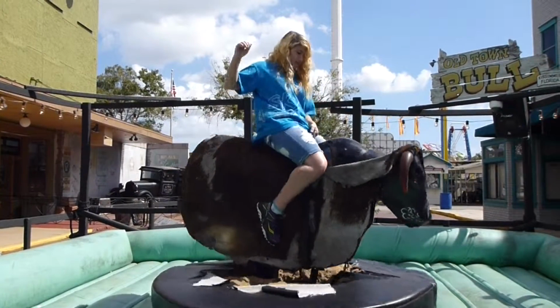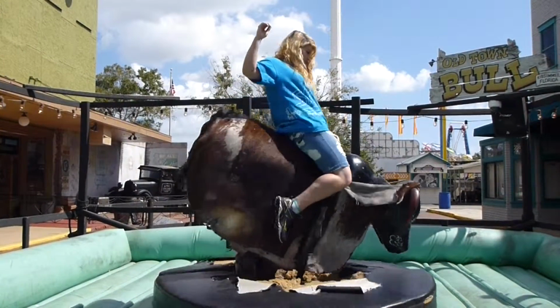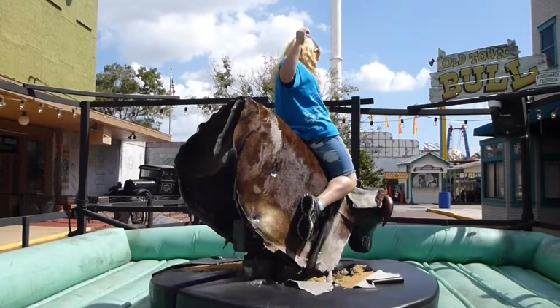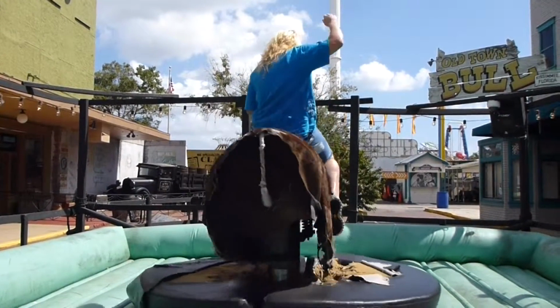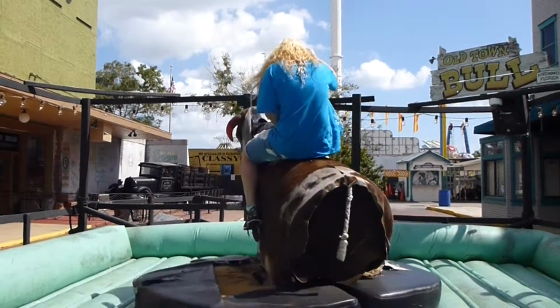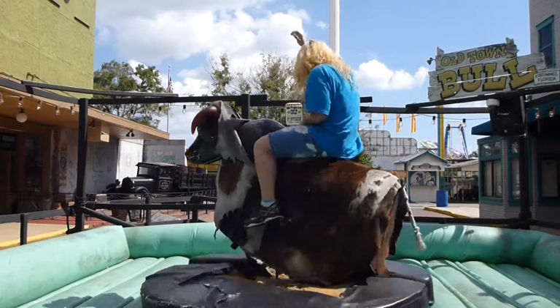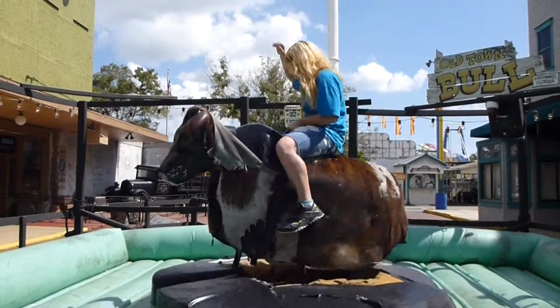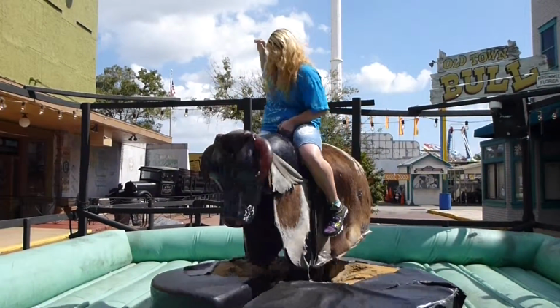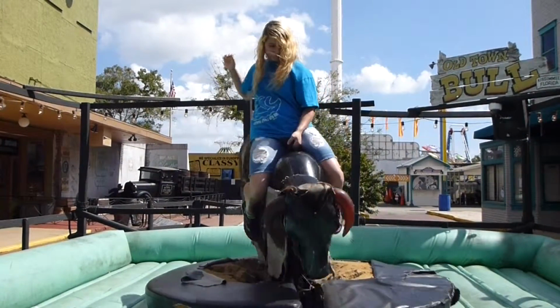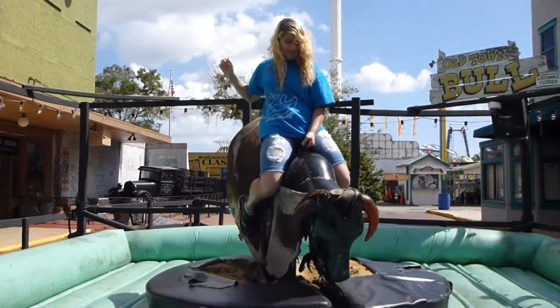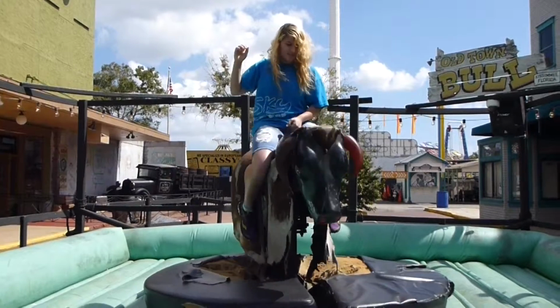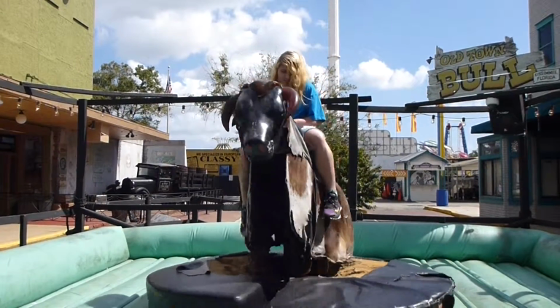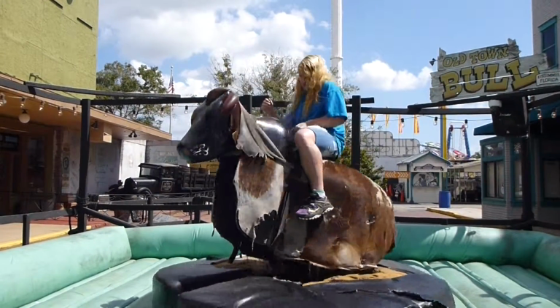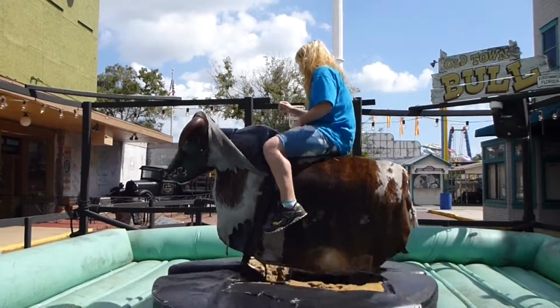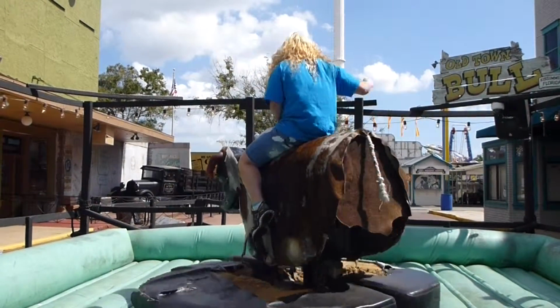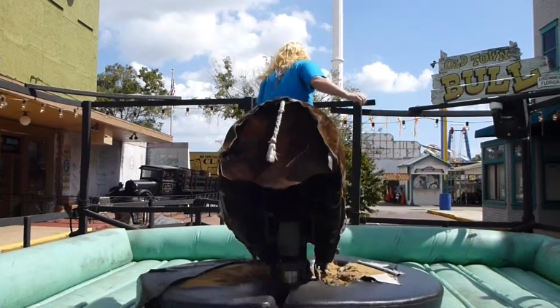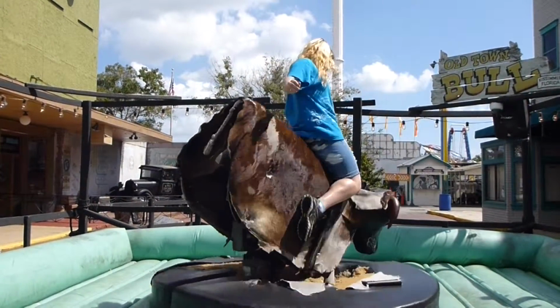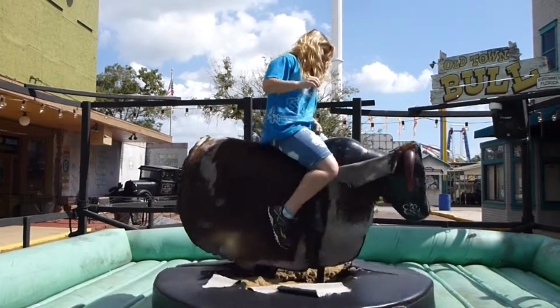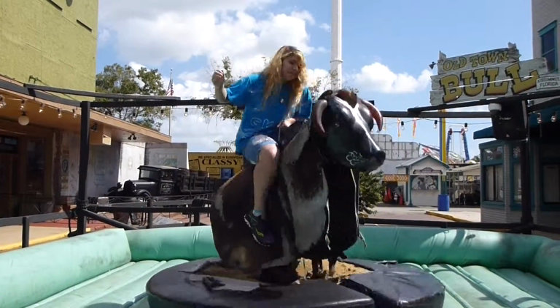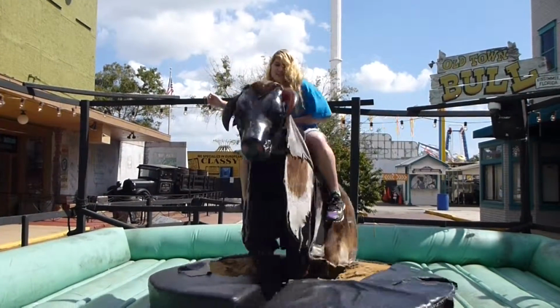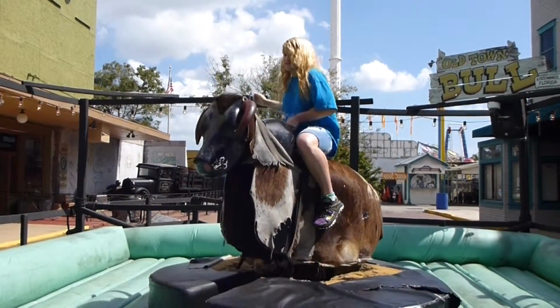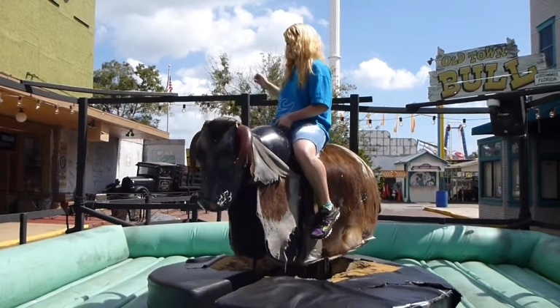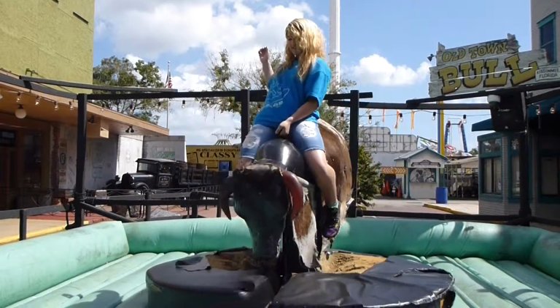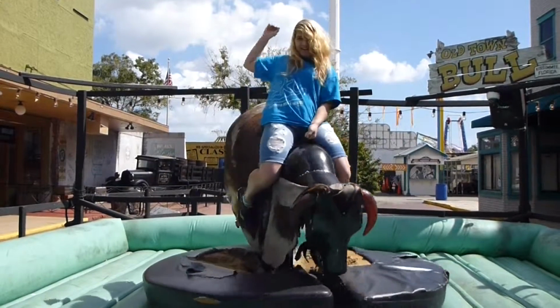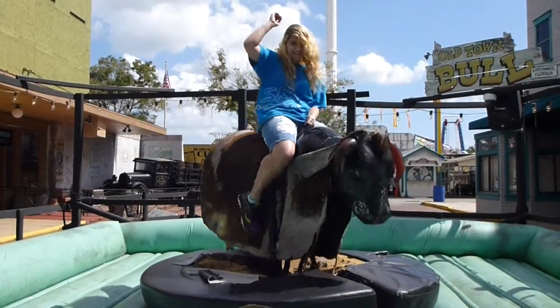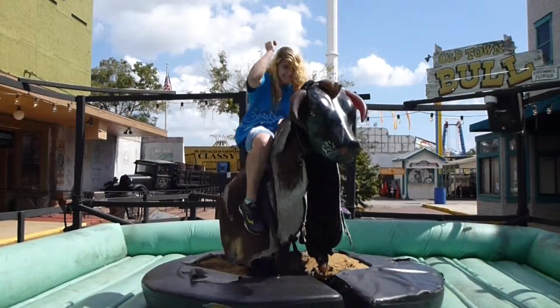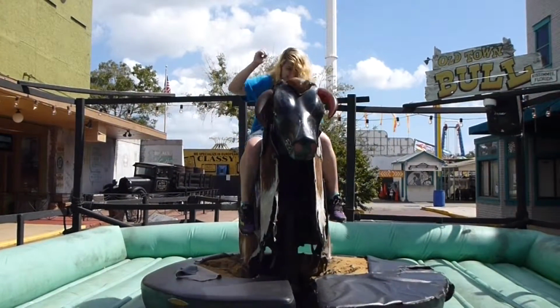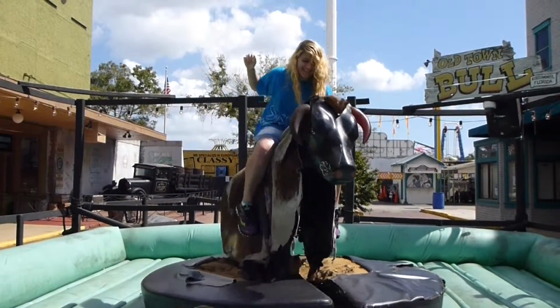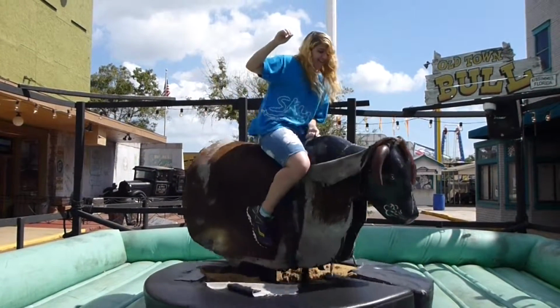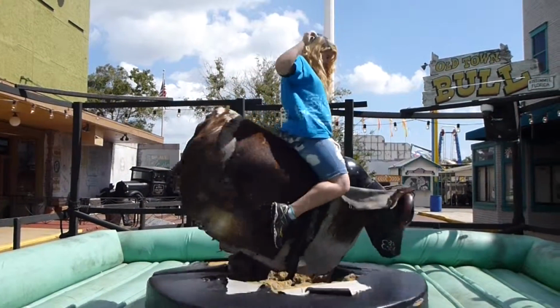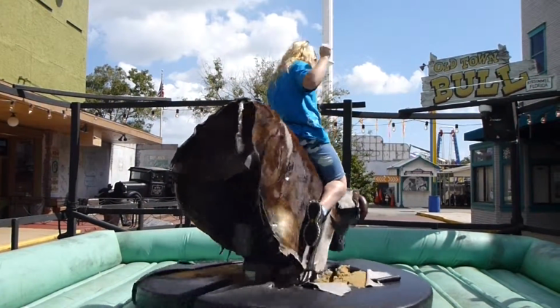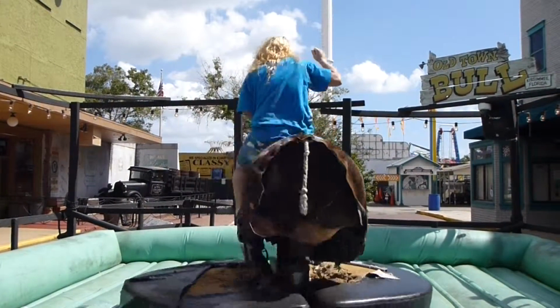Going a little bit faster. He's spinning you around, making you dizzy. You've got to lean forward, lean back, cowgirl. You've got to lean with it, rock with it. Let's get a yeehaw!